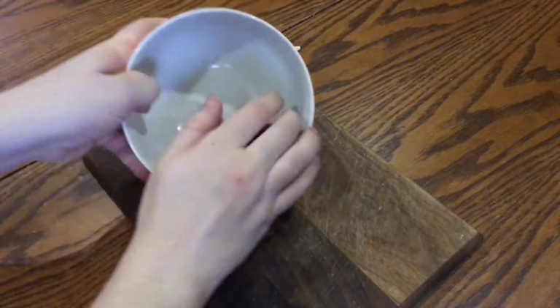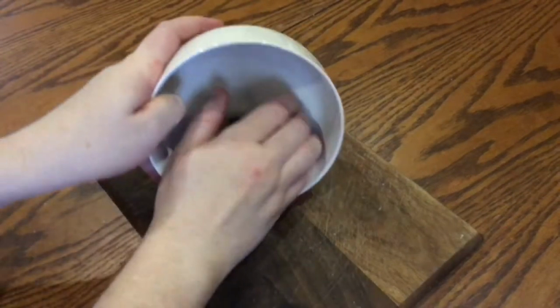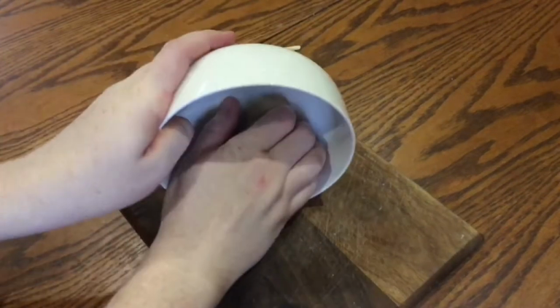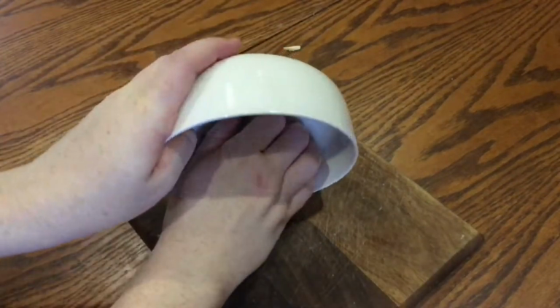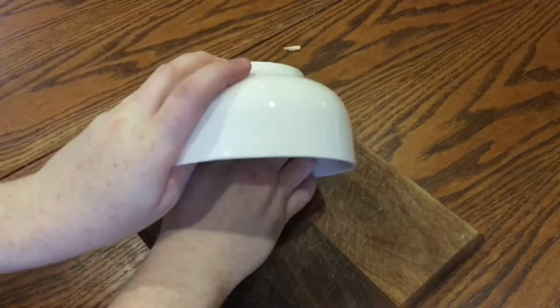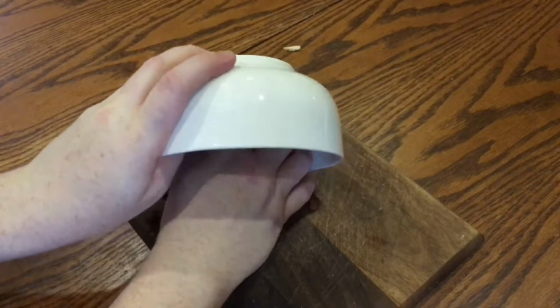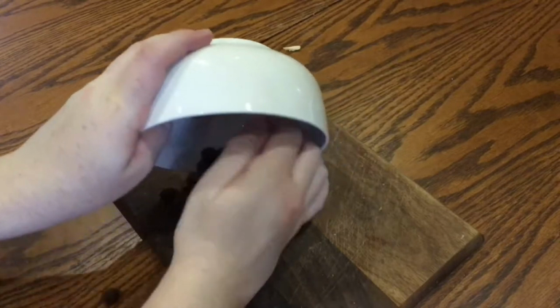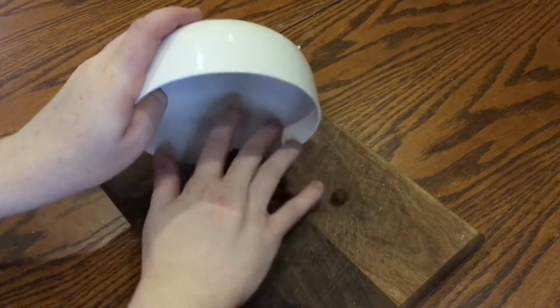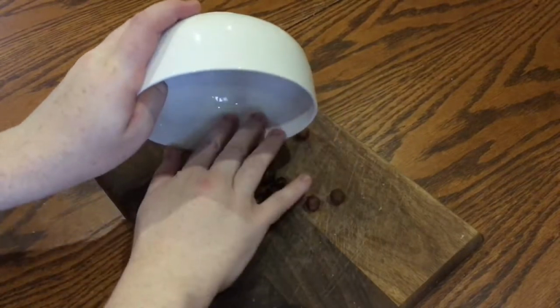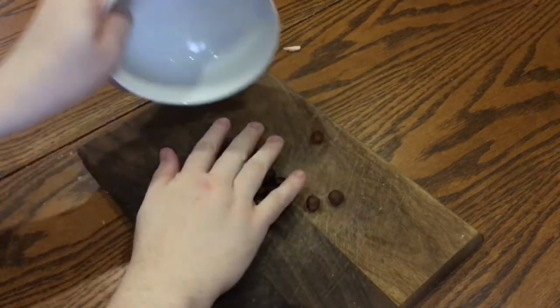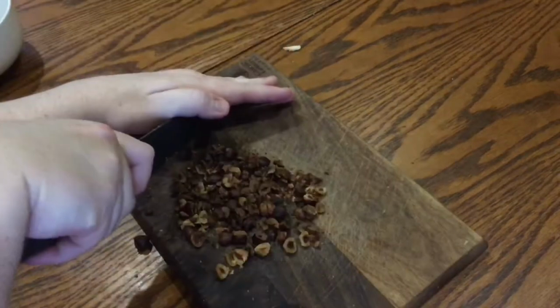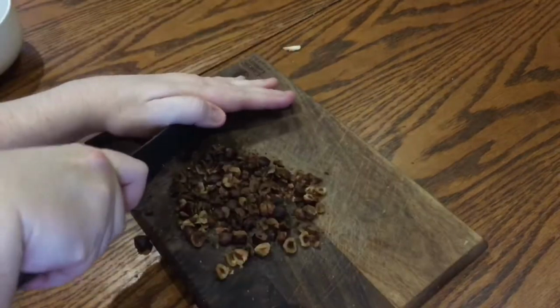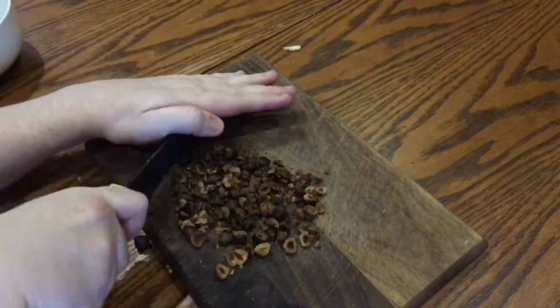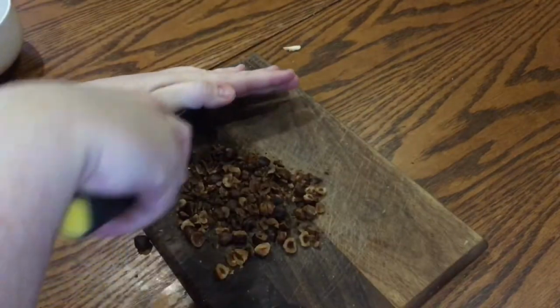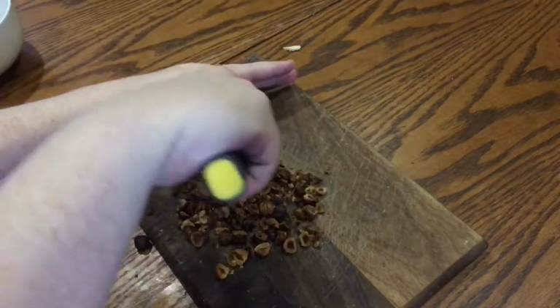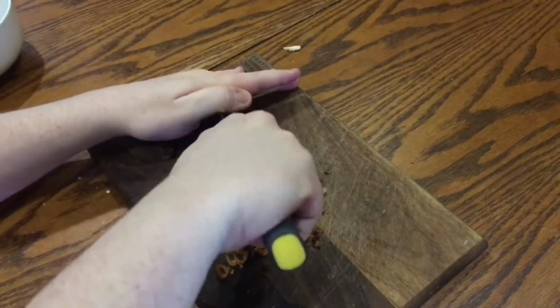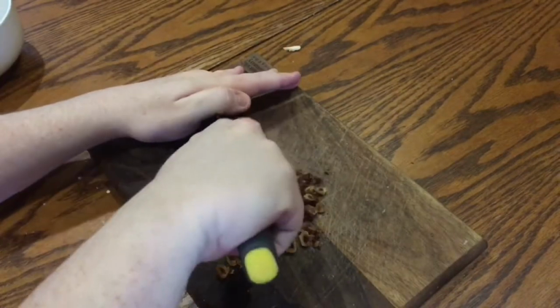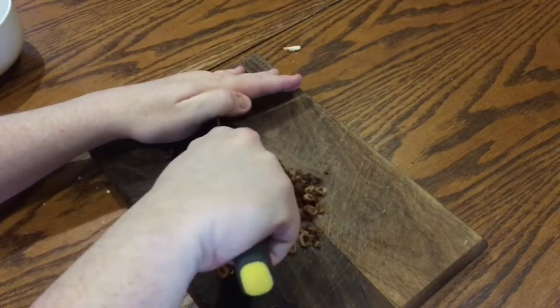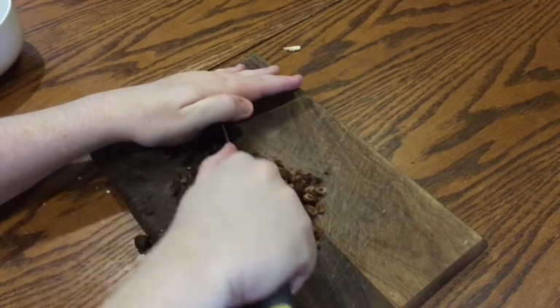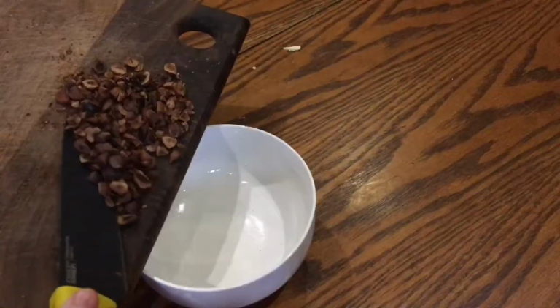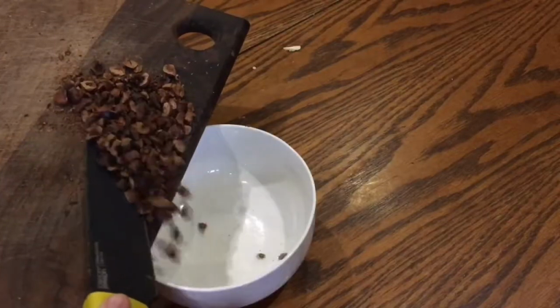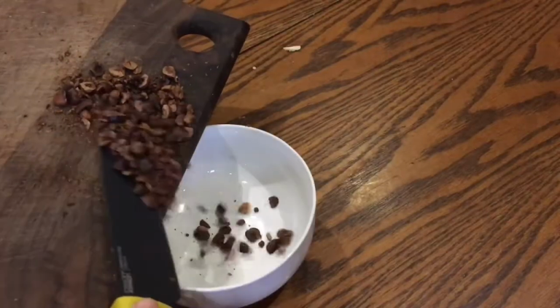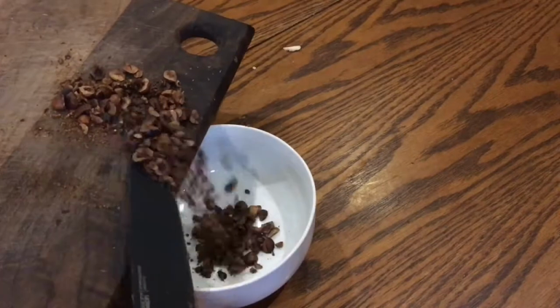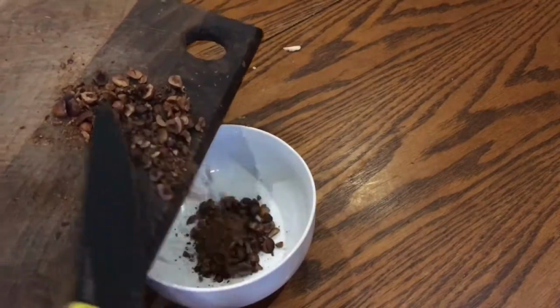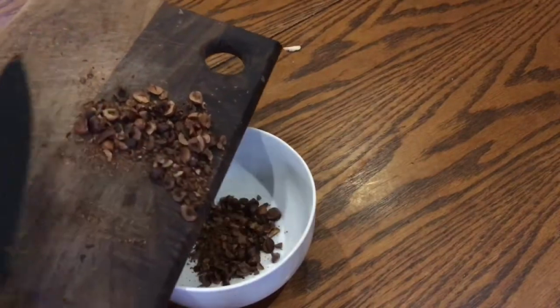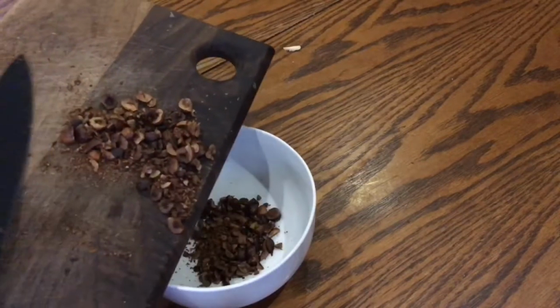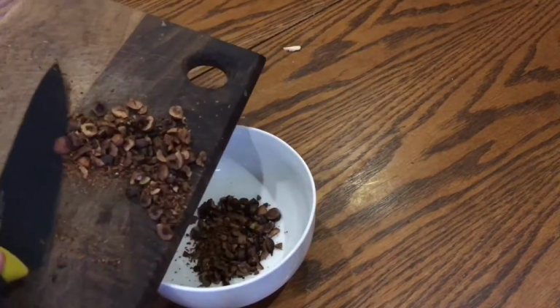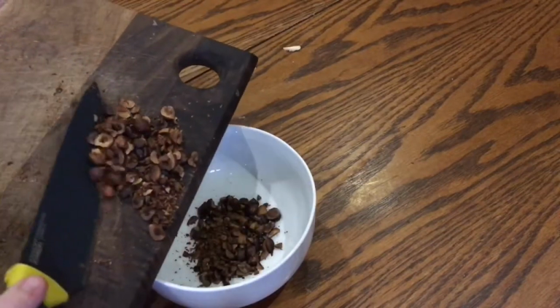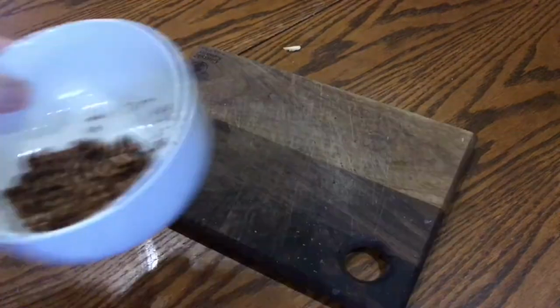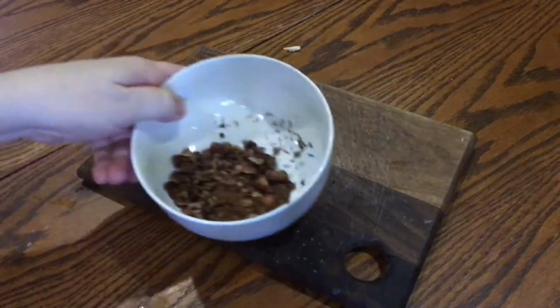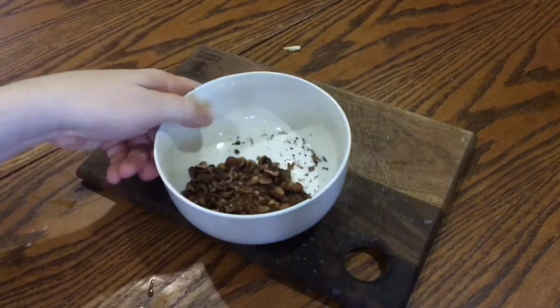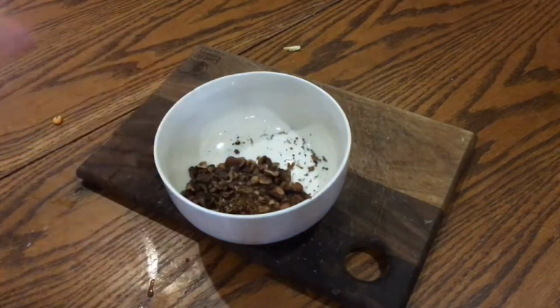In the meantime, once the hazelnuts have cooled, give them a very coarse chop. Then add them back to the bowl along with the rest of the salsa ingredients.